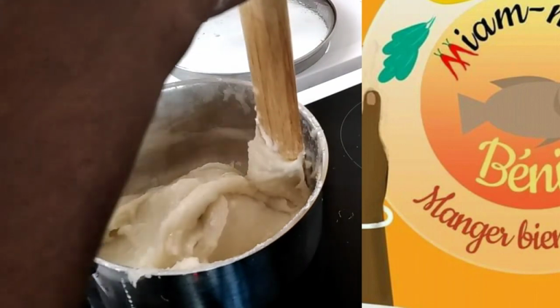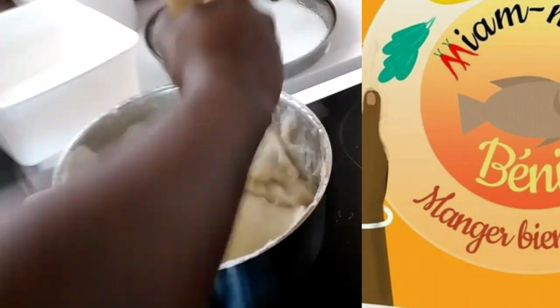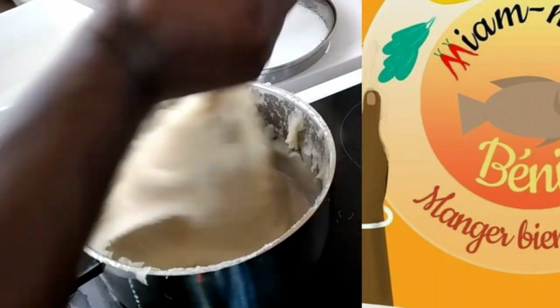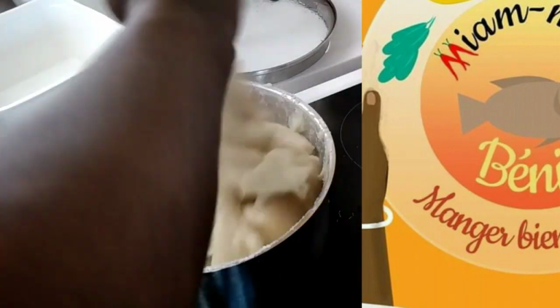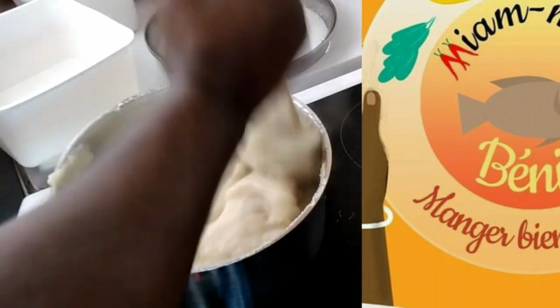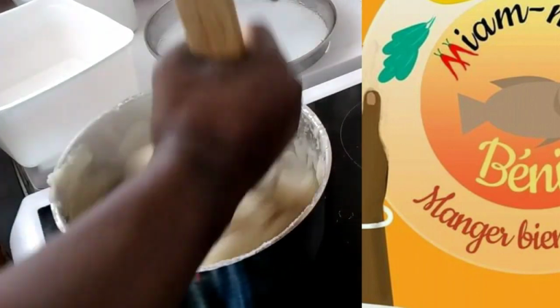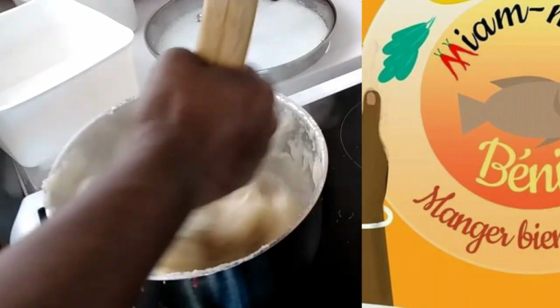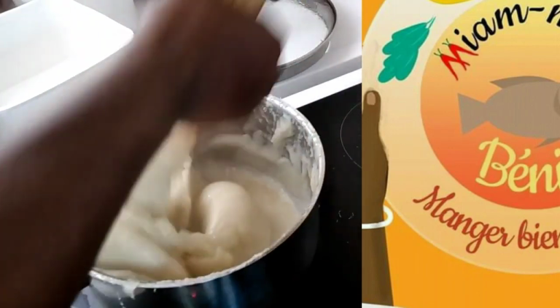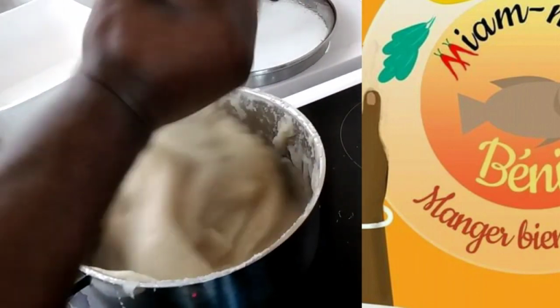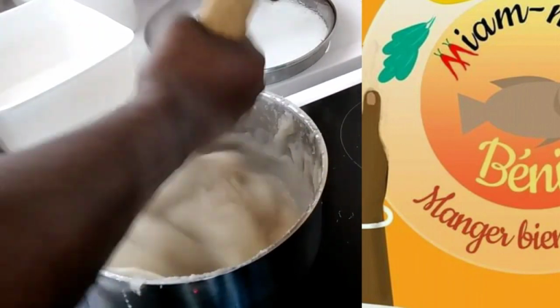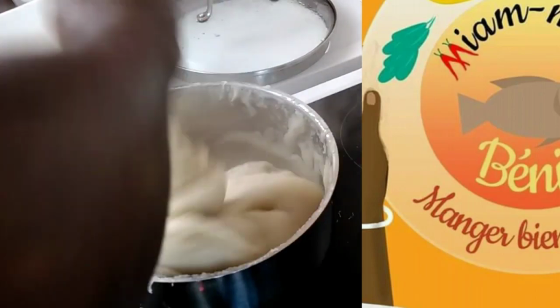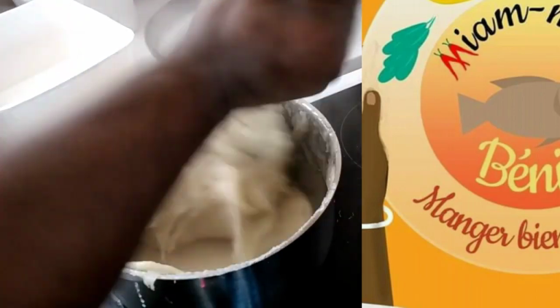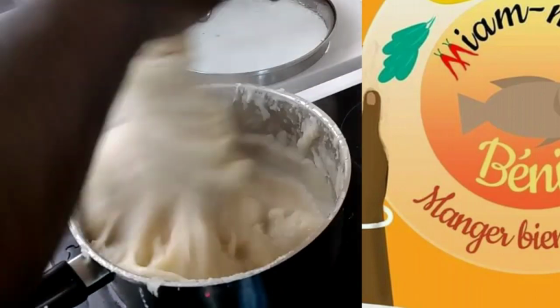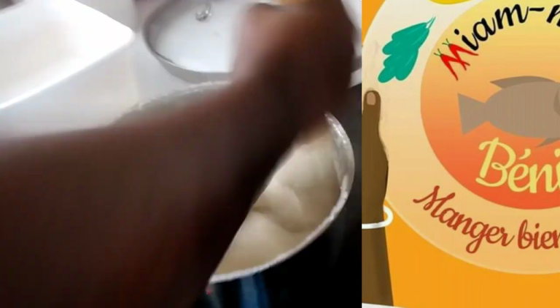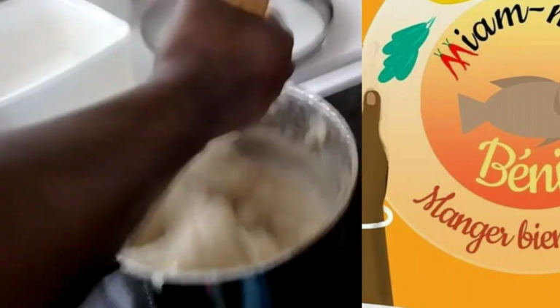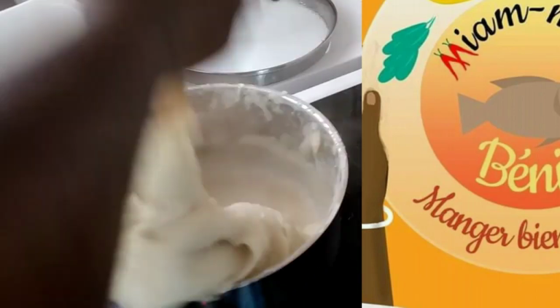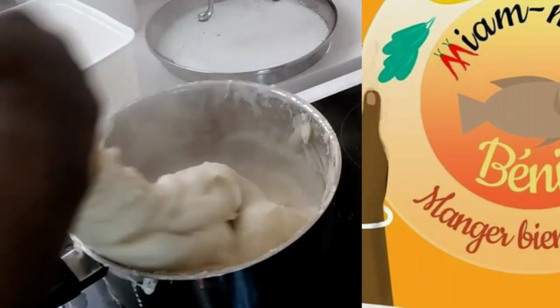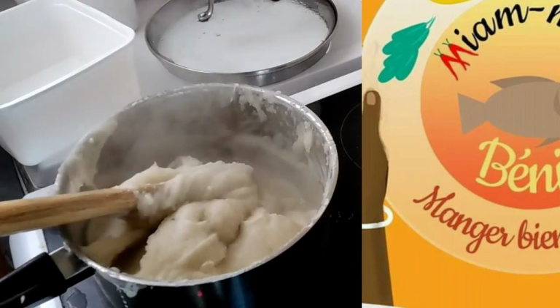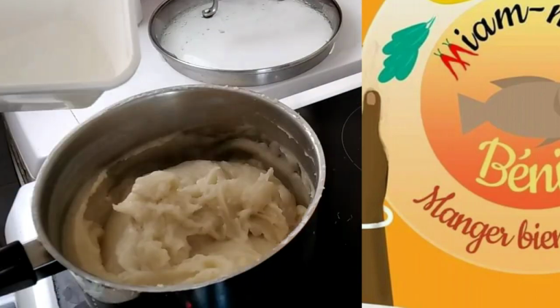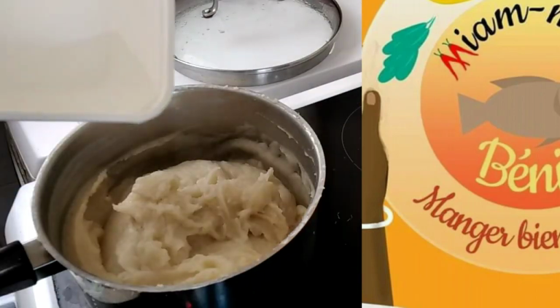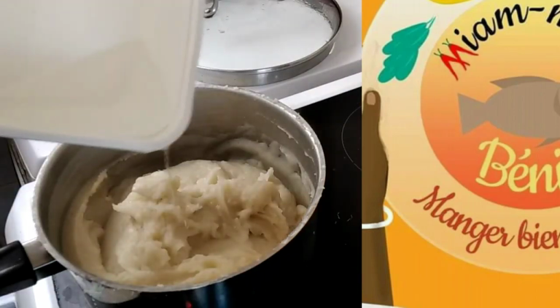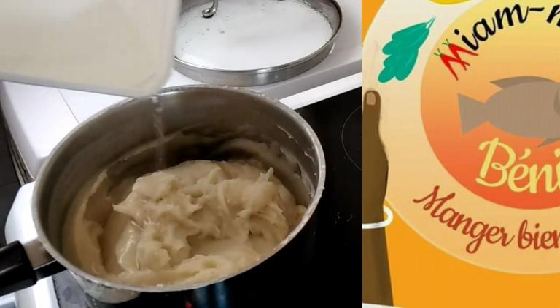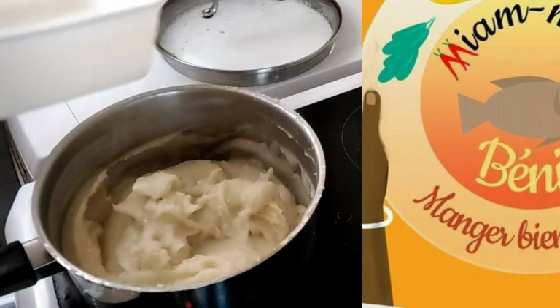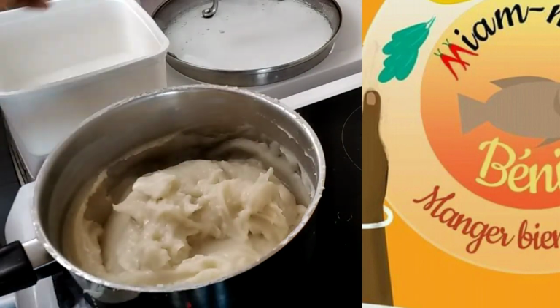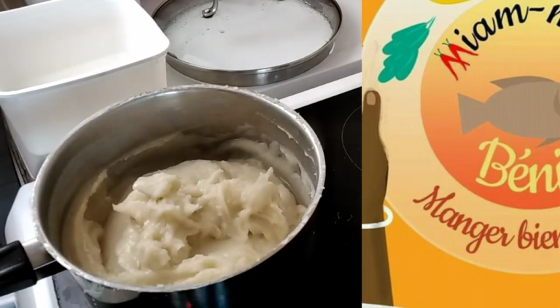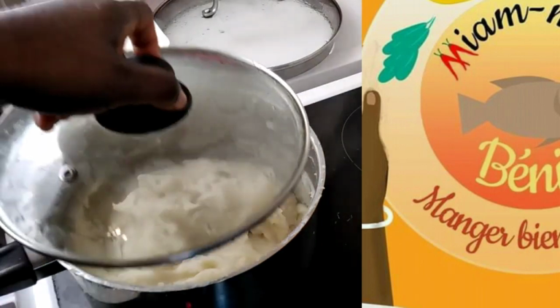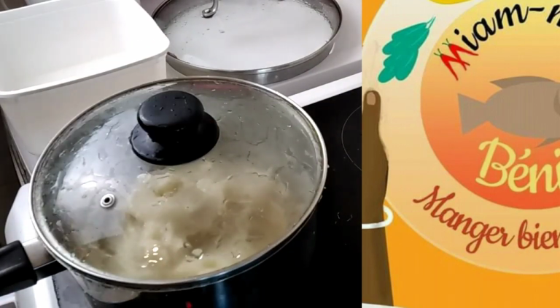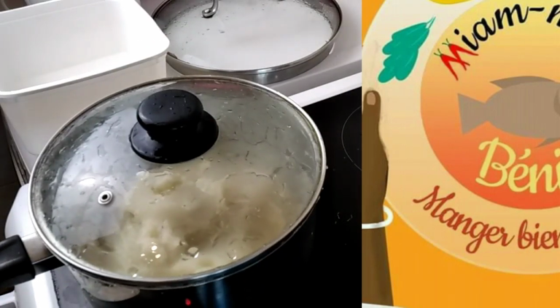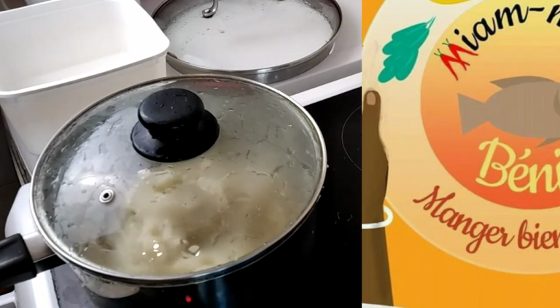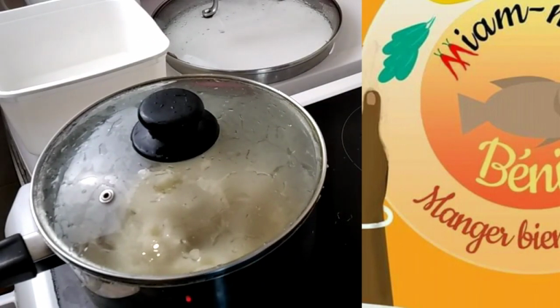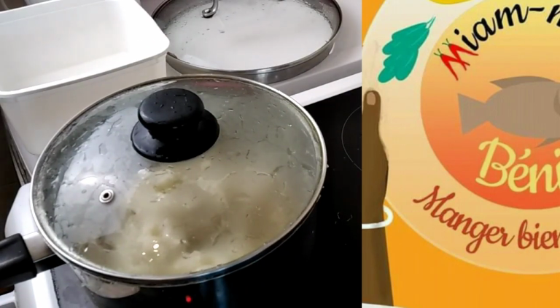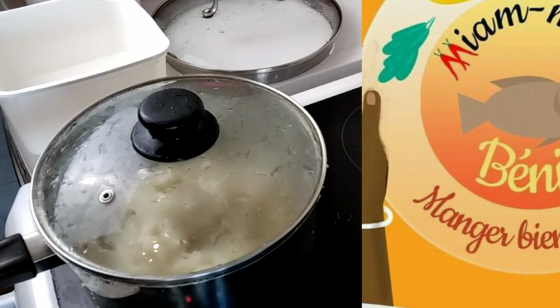Le secret de la réussite de cette pâte réside dans son élasticité. Pour y arriver, n'hésitez pas à bien travailler la pâte avec de l'eau chaude, comme je l'ai expliqué en début de vidéo. Travaillez bien la pâte avec de l'eau chaude.